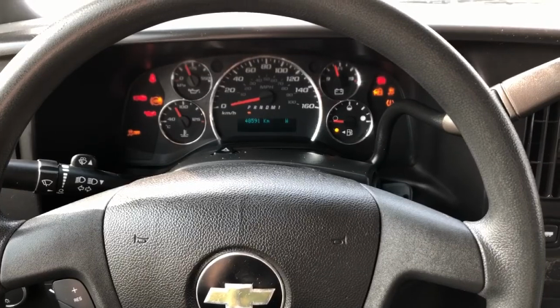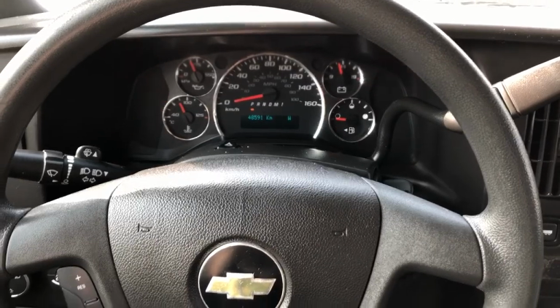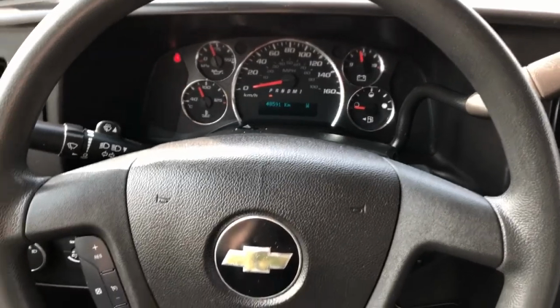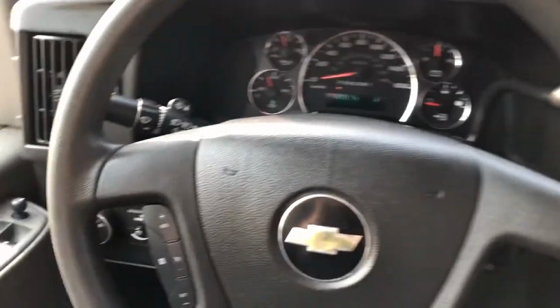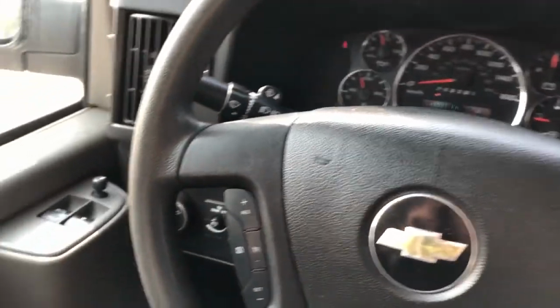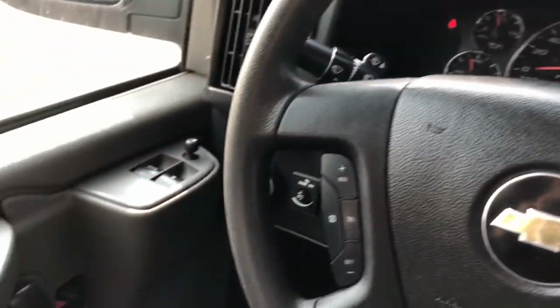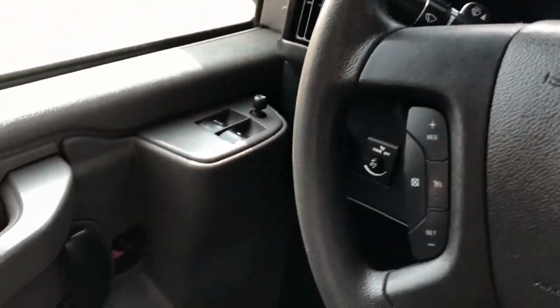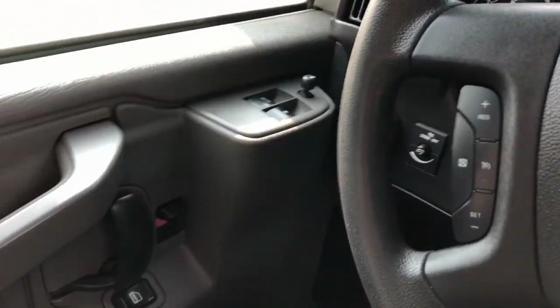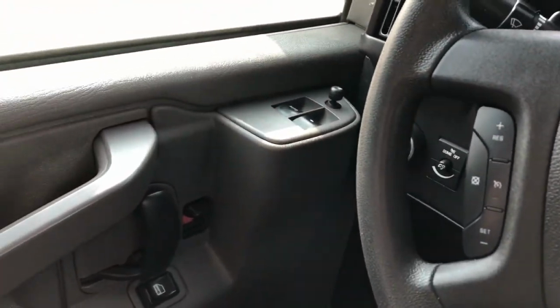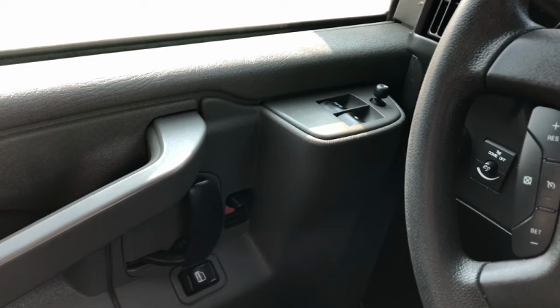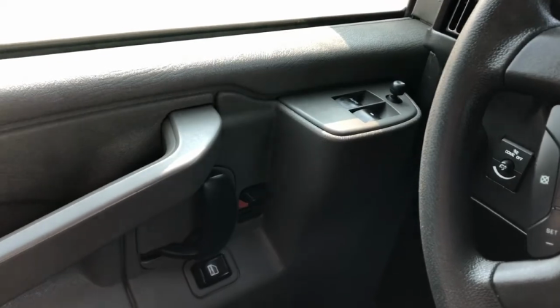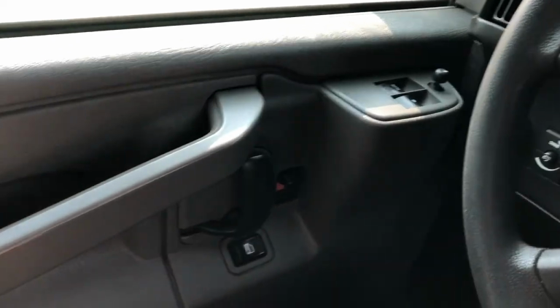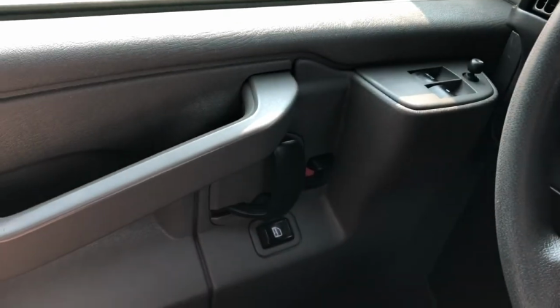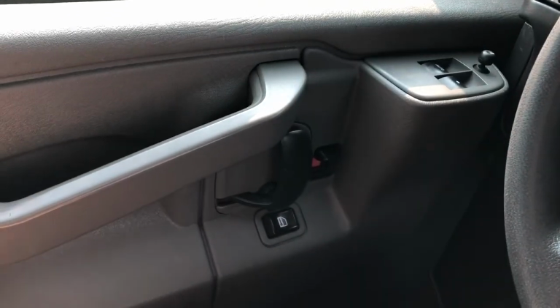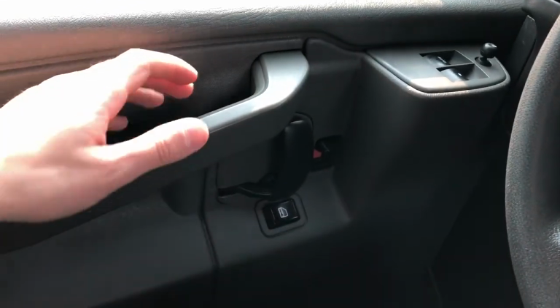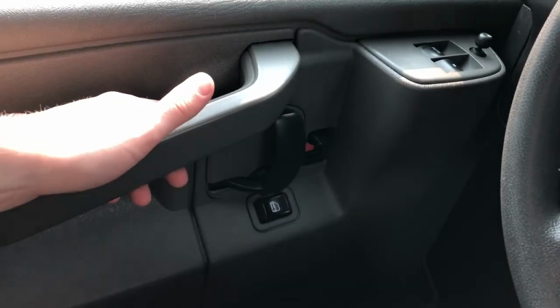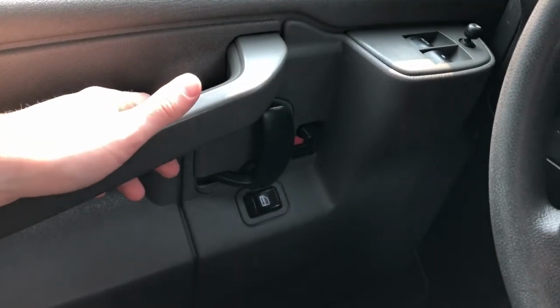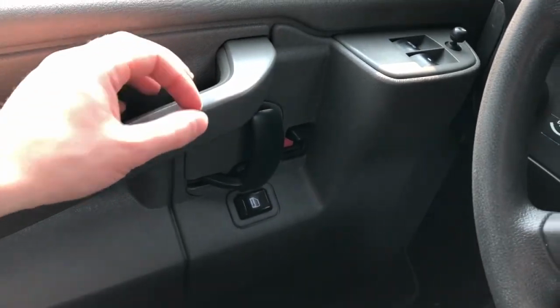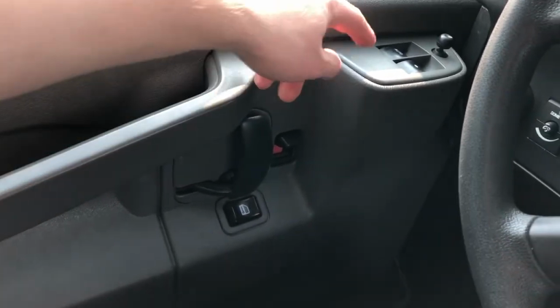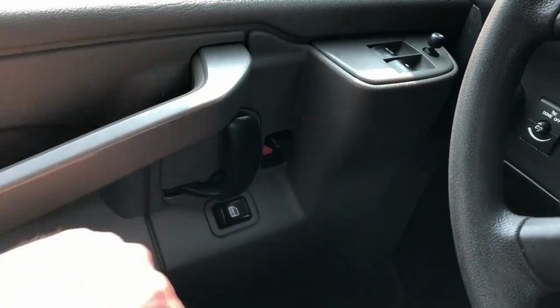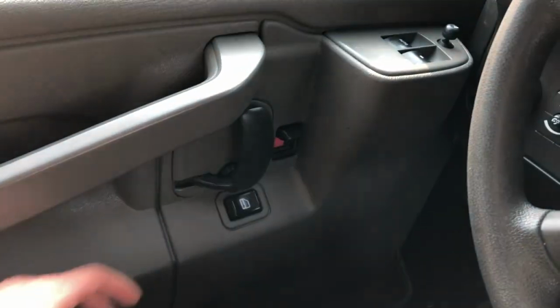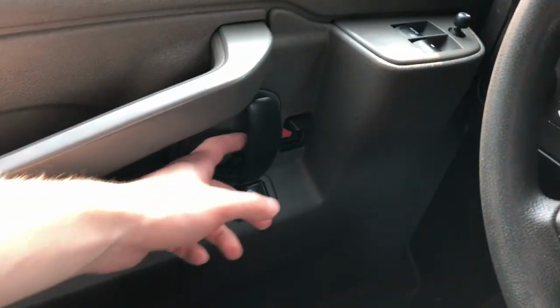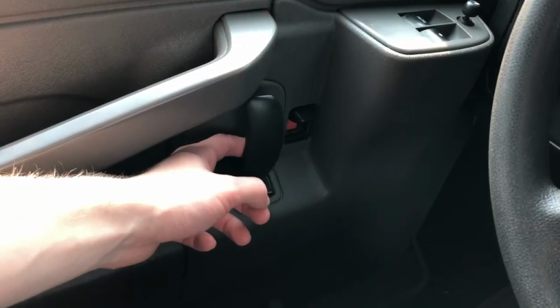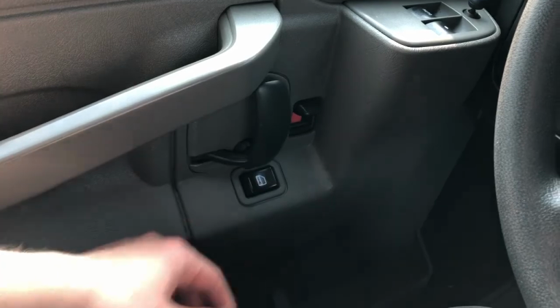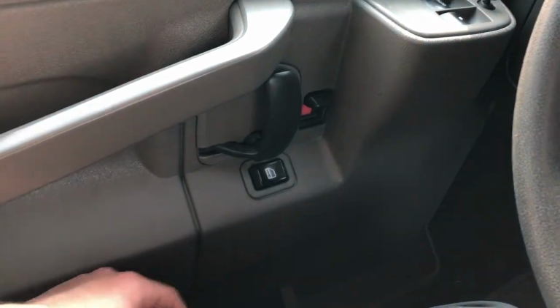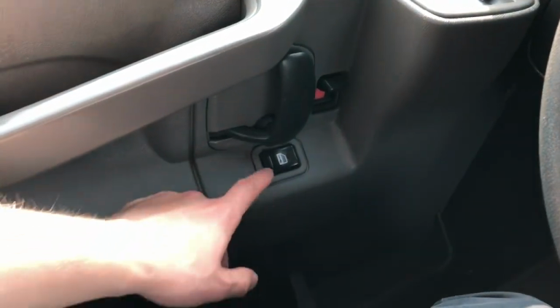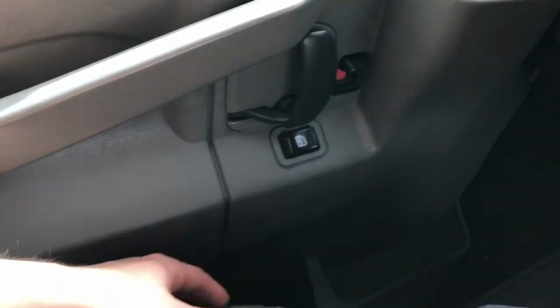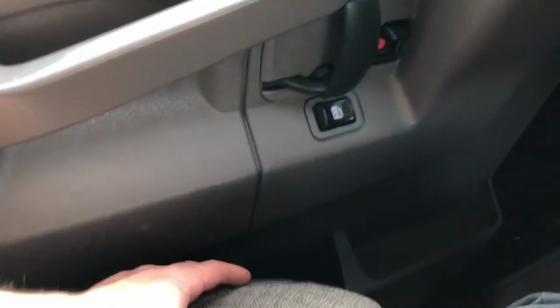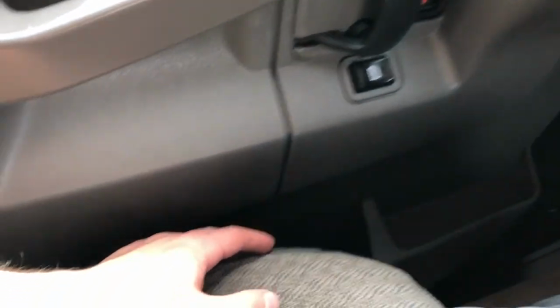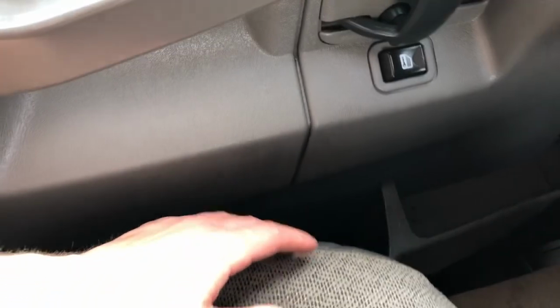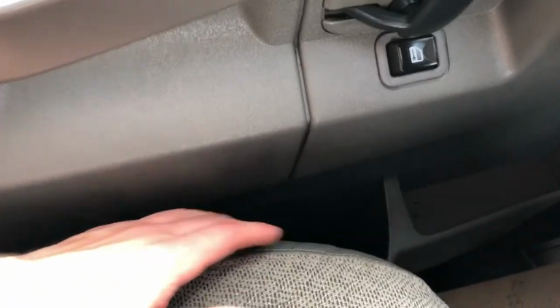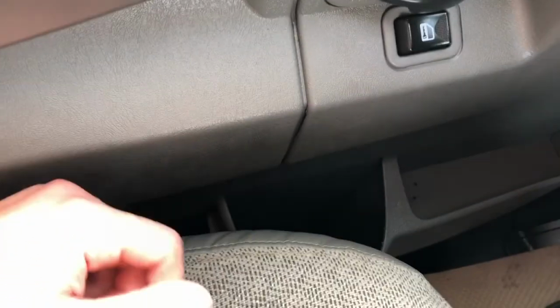Now on to the interior of the Express passenger van. Let's take a look at some of the interior features. On our door panel we have the close handle, mirror adjustment, door handle, then our lock and unlock buttons with storage down below.